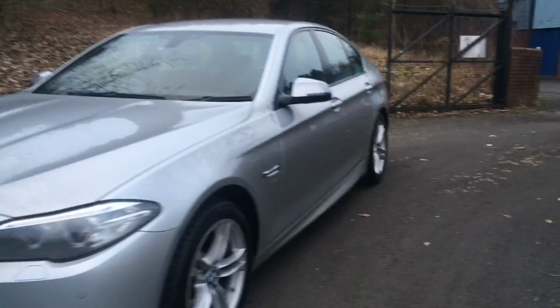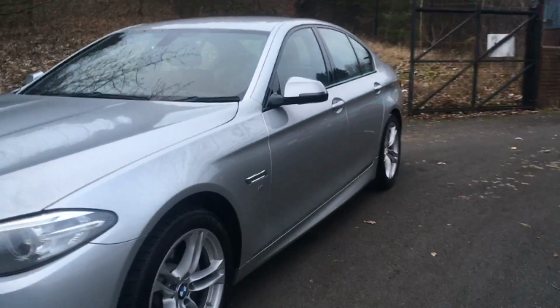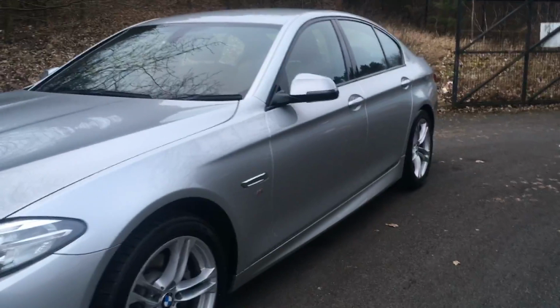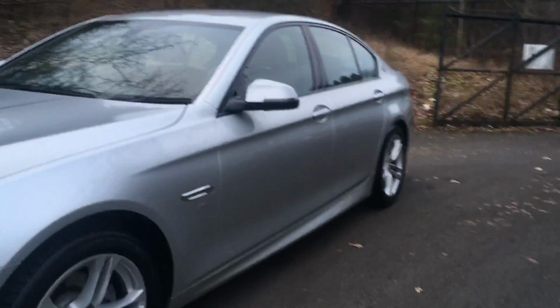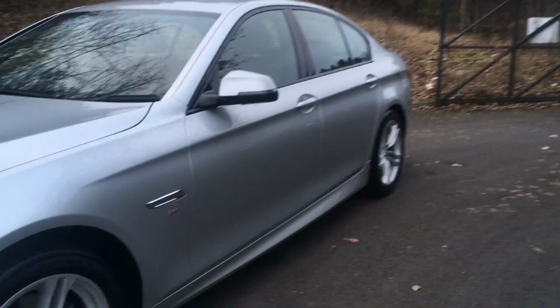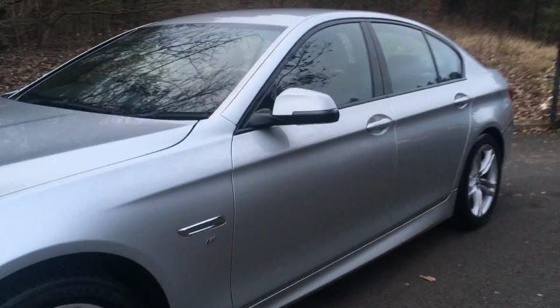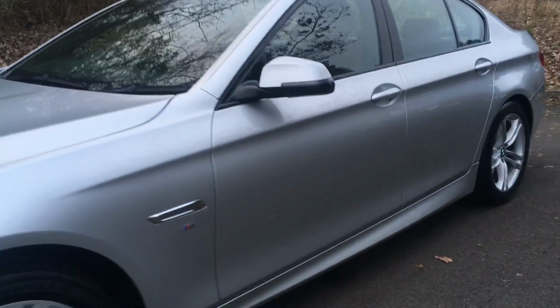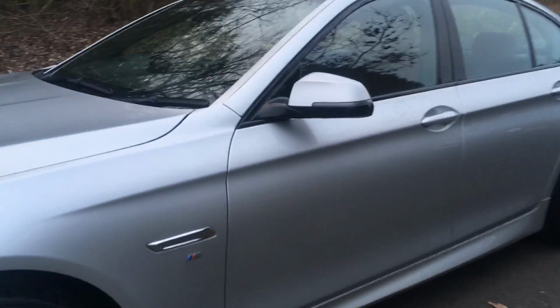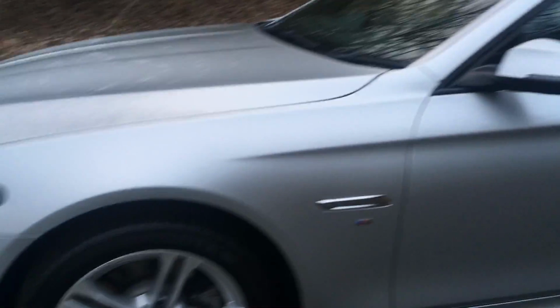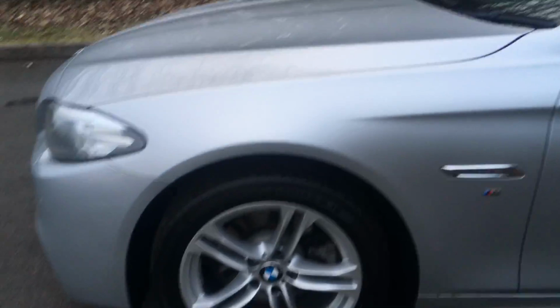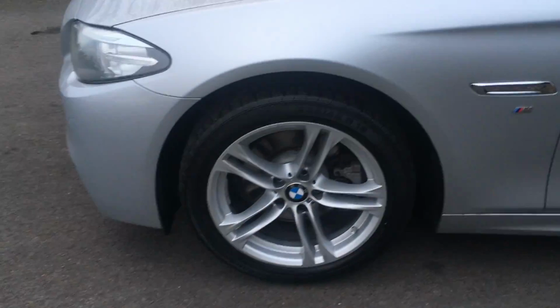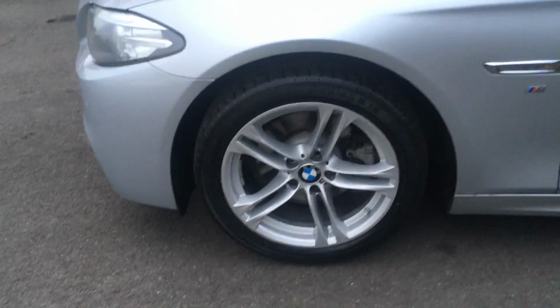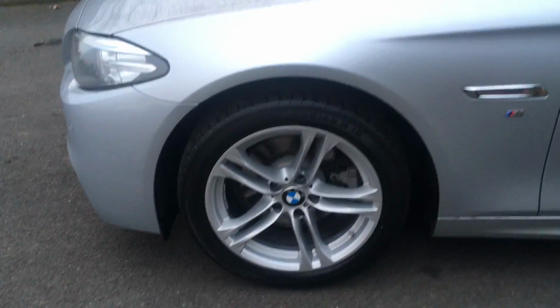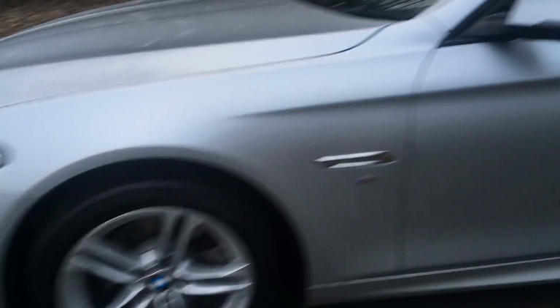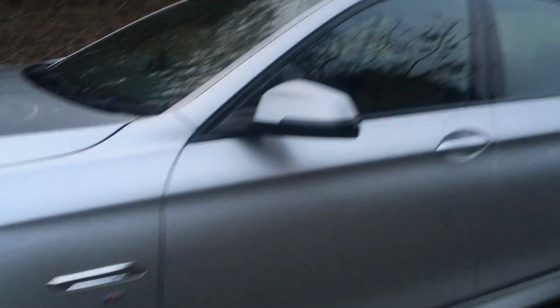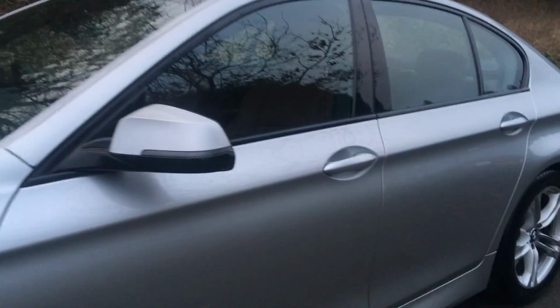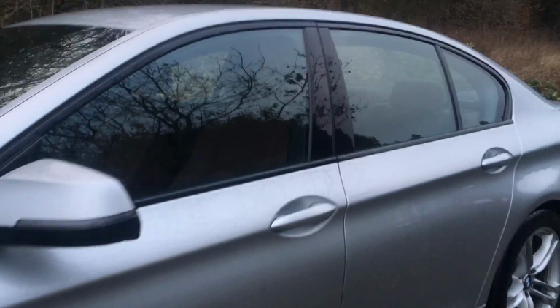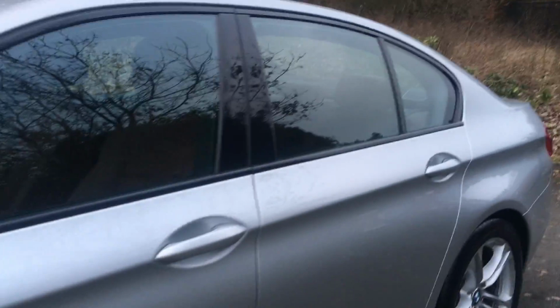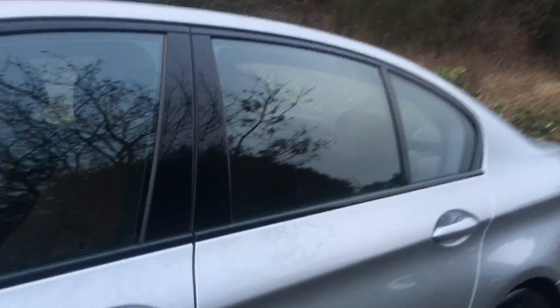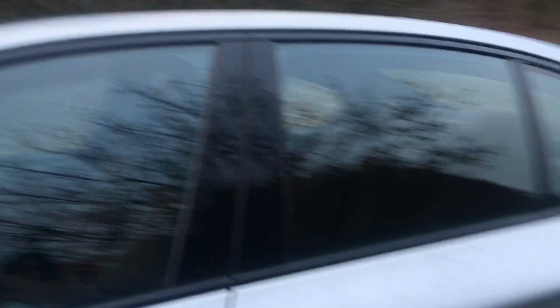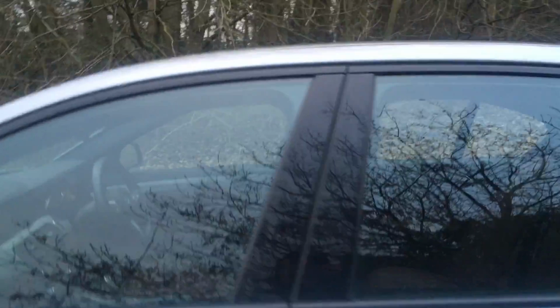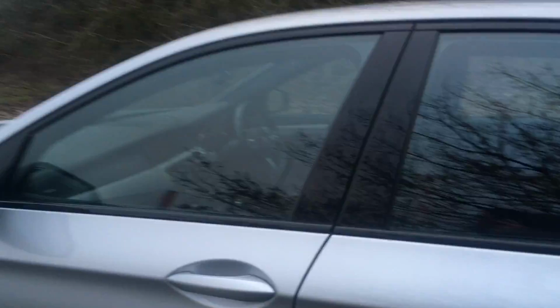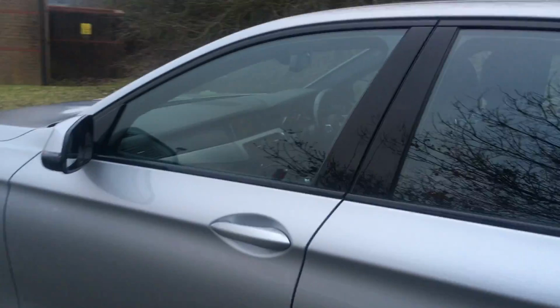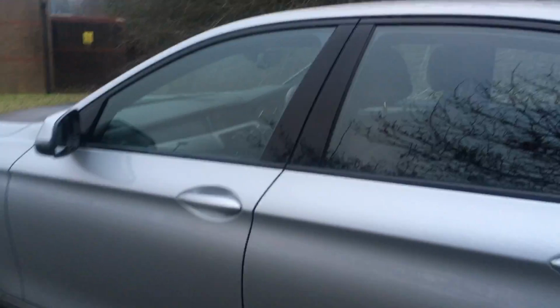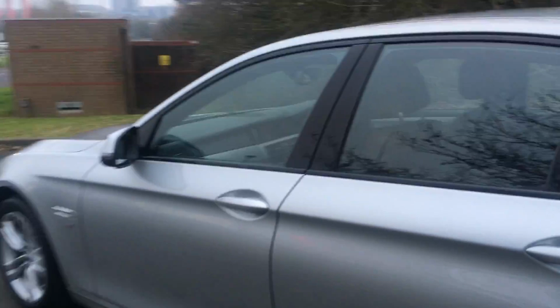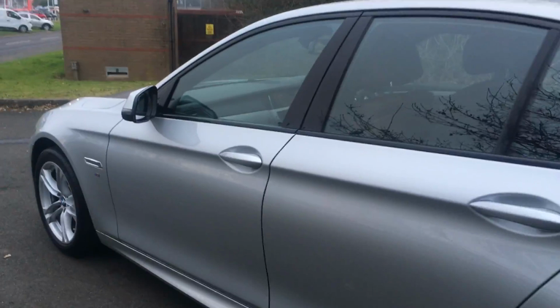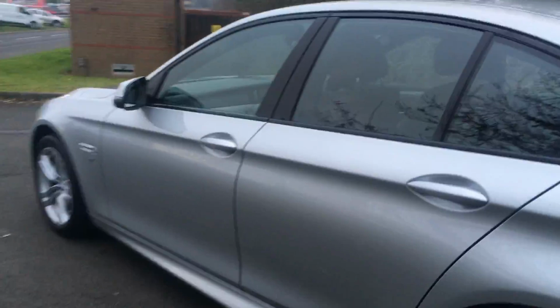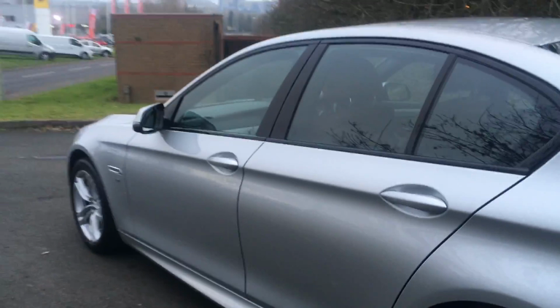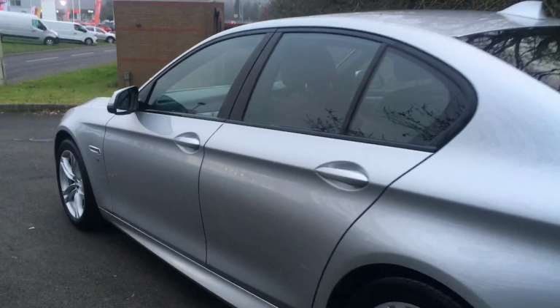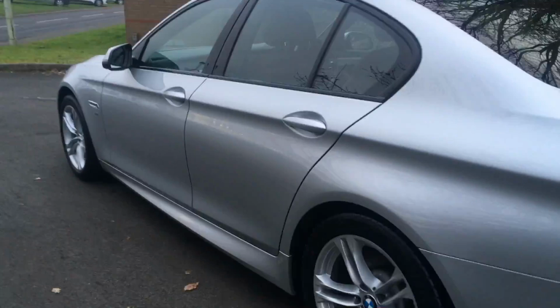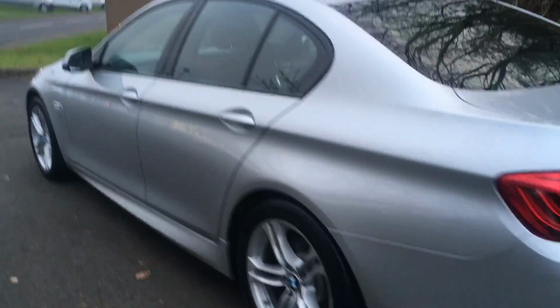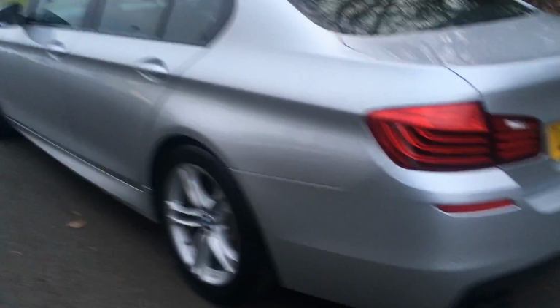This model is finished in this stunning silver with the stylish 18 inch alloy wheels and also tinted windows. It's a 2 litre diesel and automatic, registered in 2014.